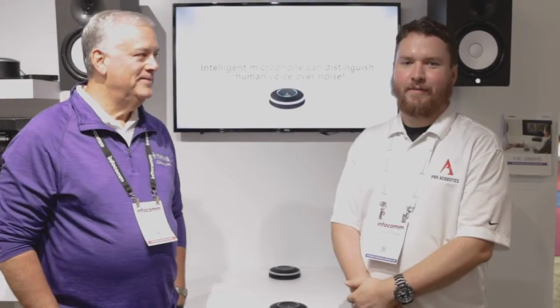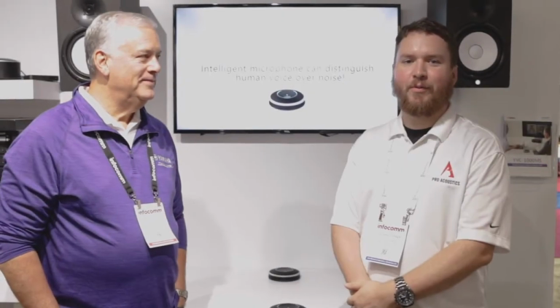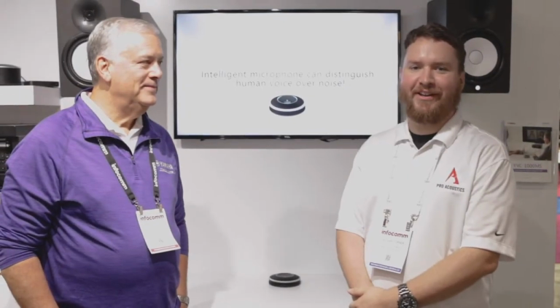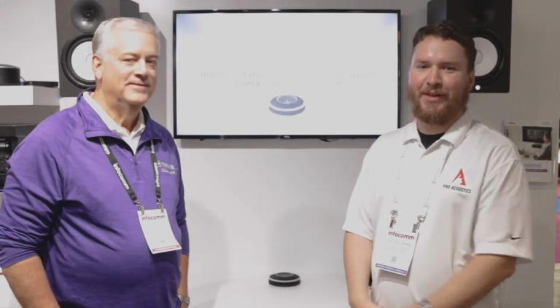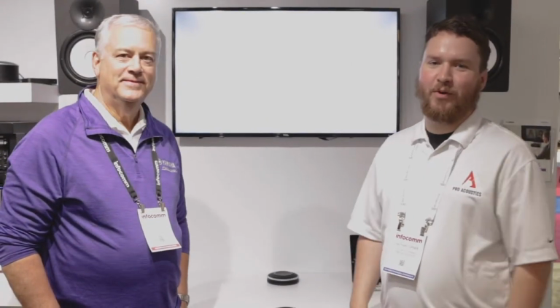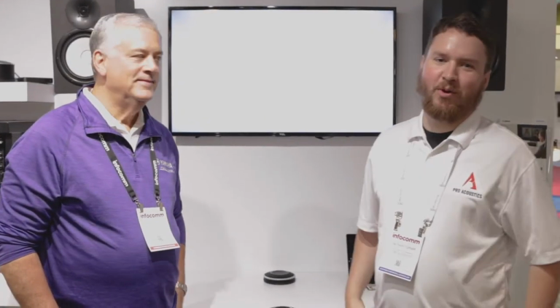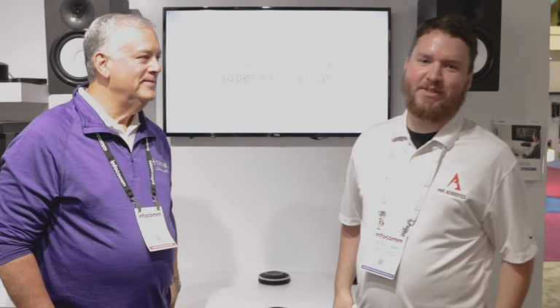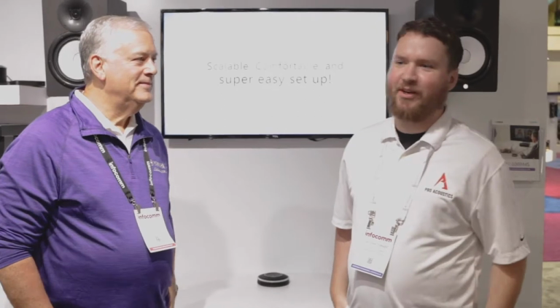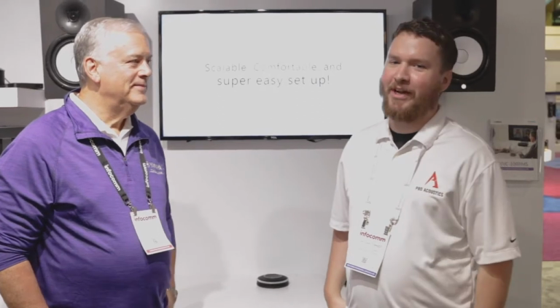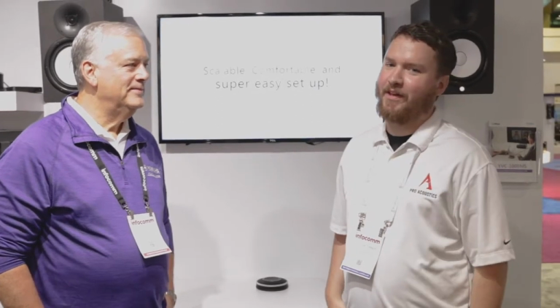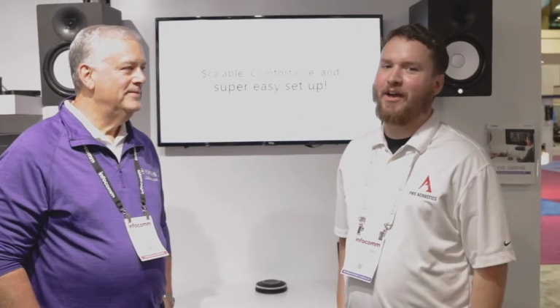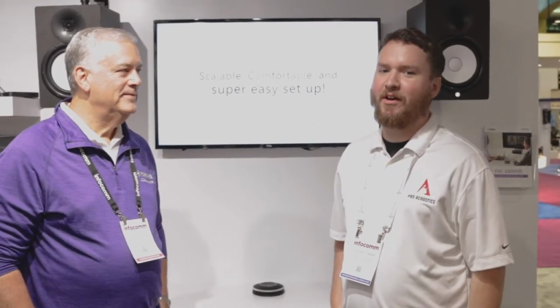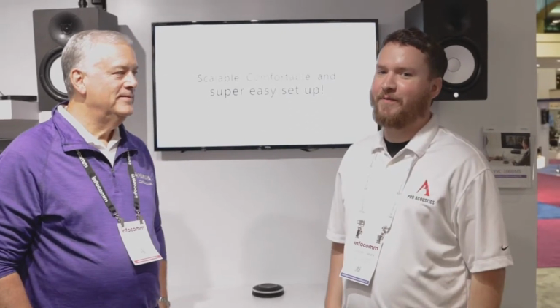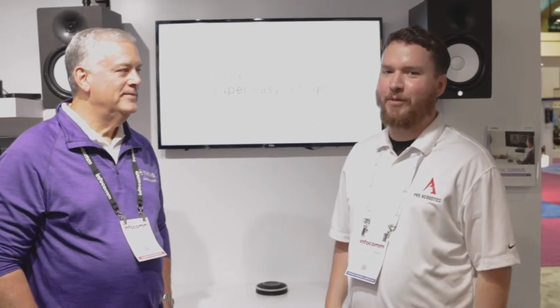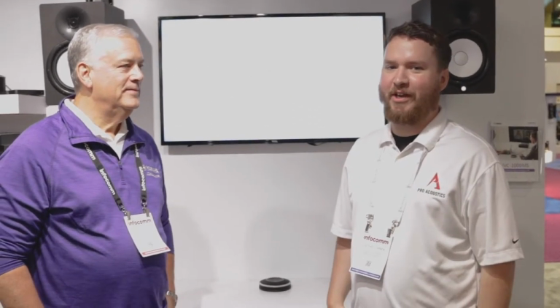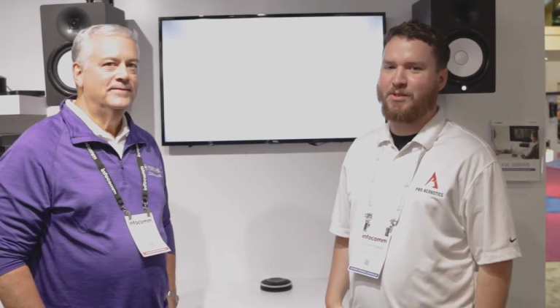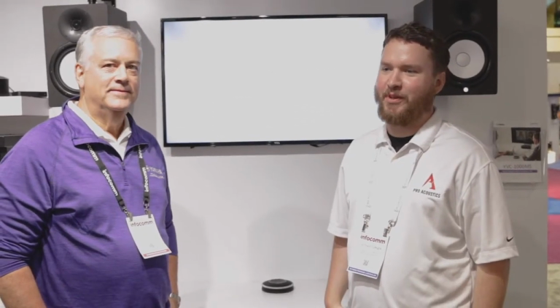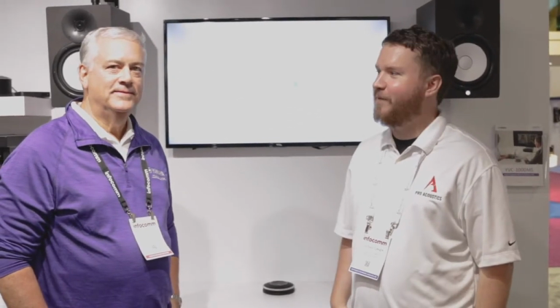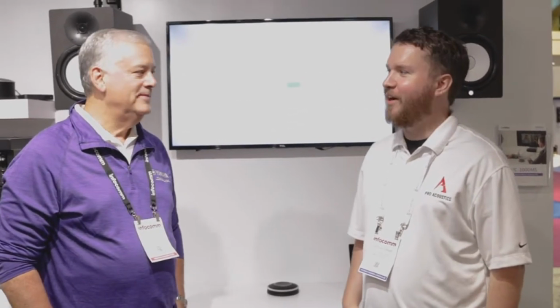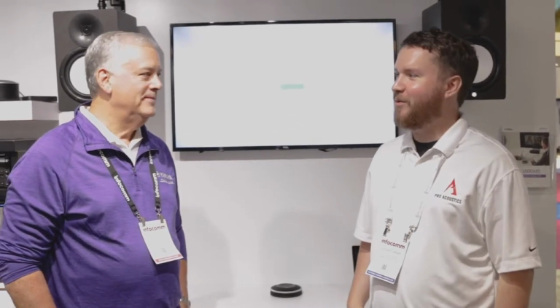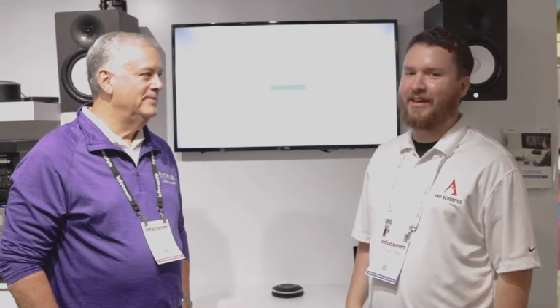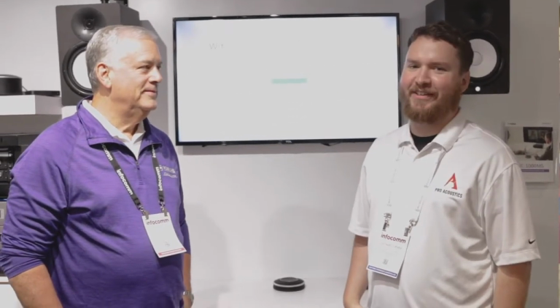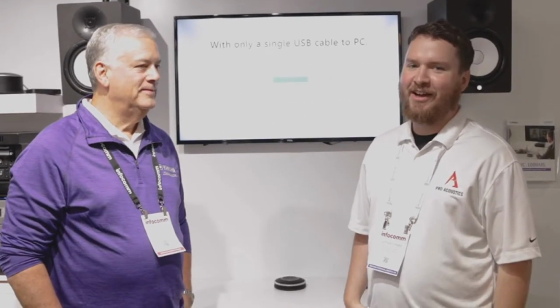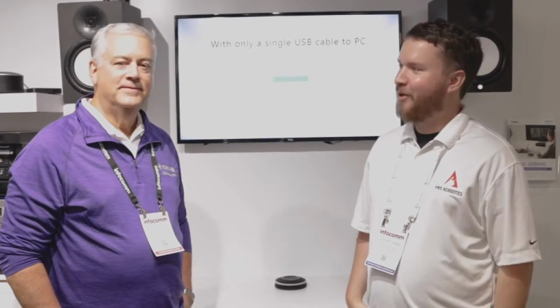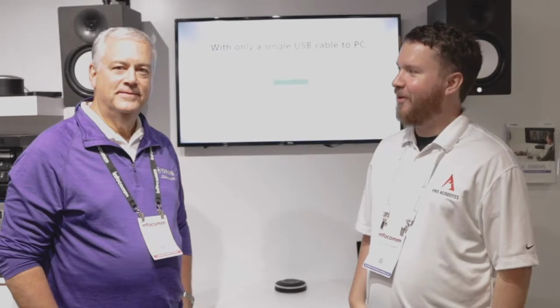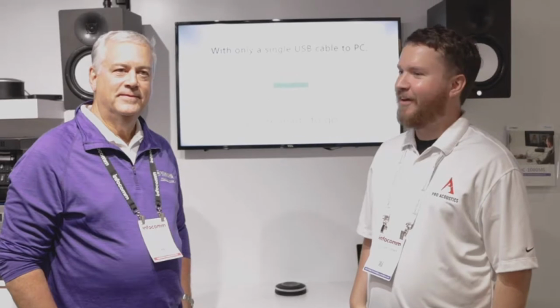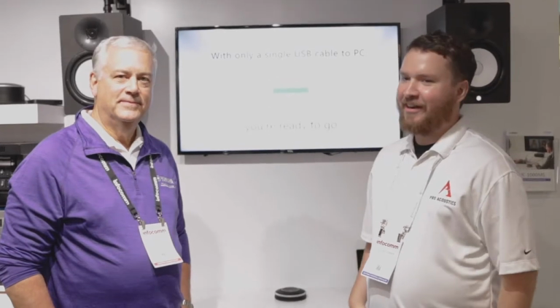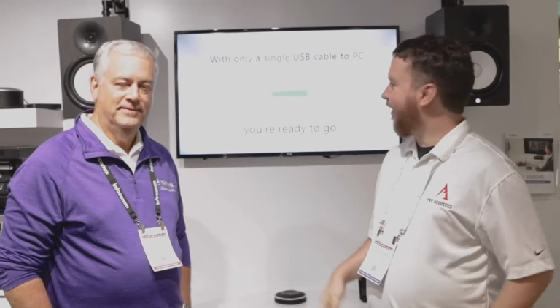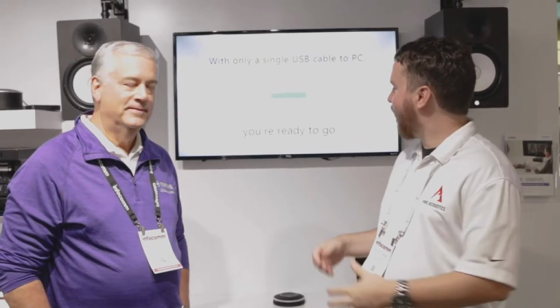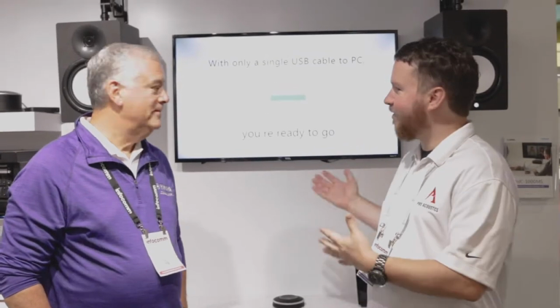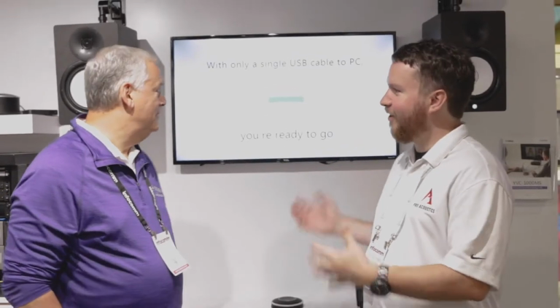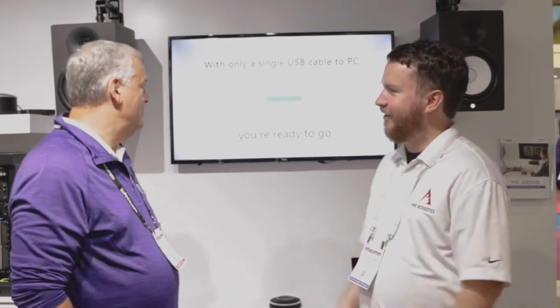Hey everybody, Nathan over at Pro Acoustics here at the Yamaha Unified Communications booth at InfoComm 2019. I'm here with Greg. Greg, what products are we looking at here?